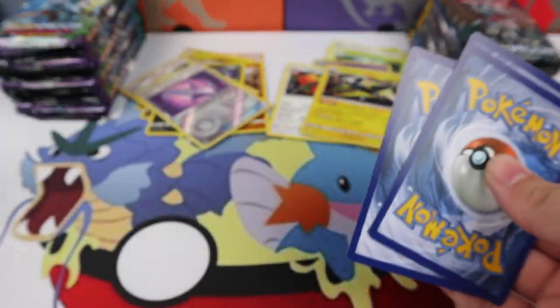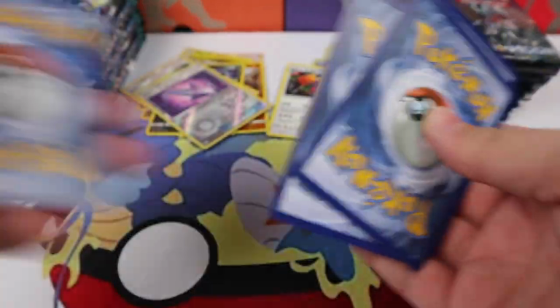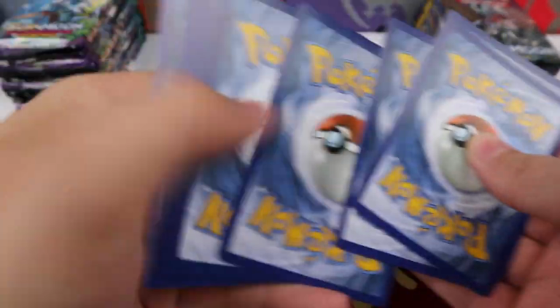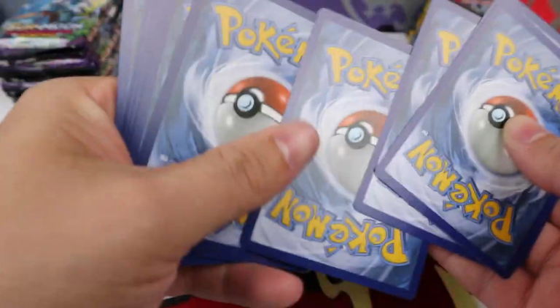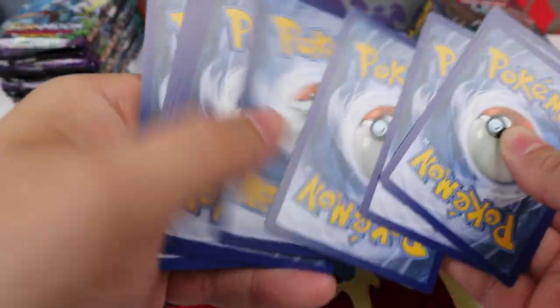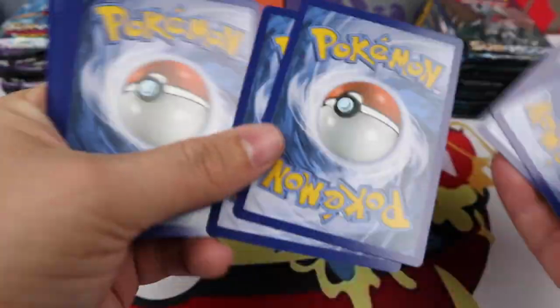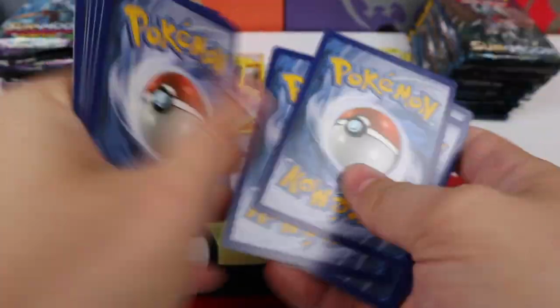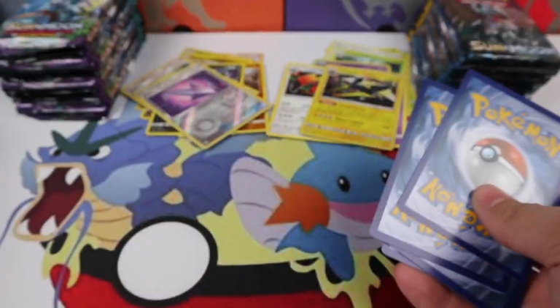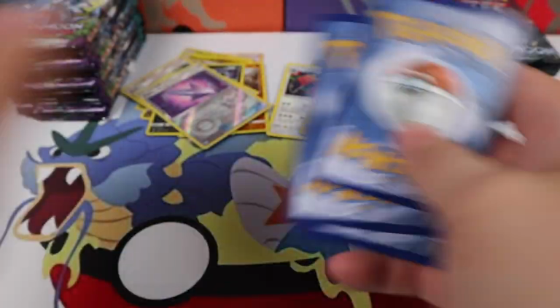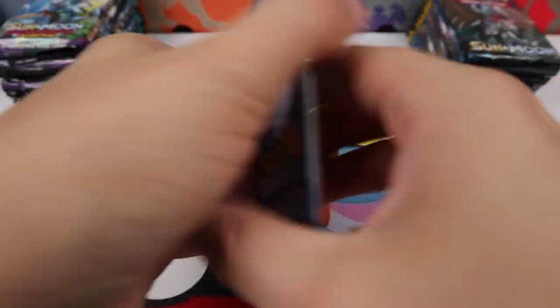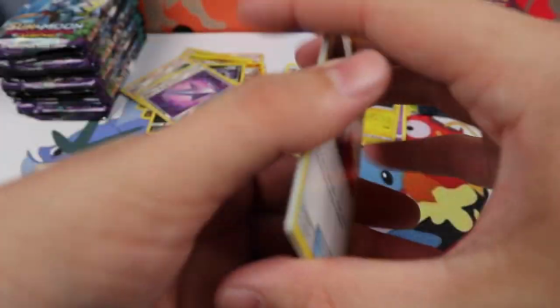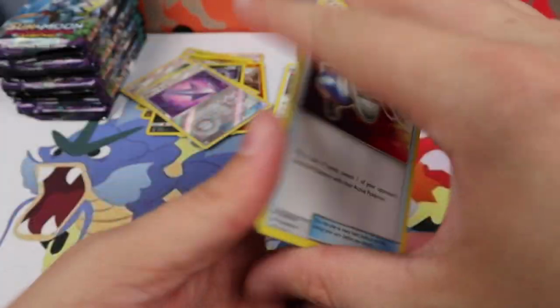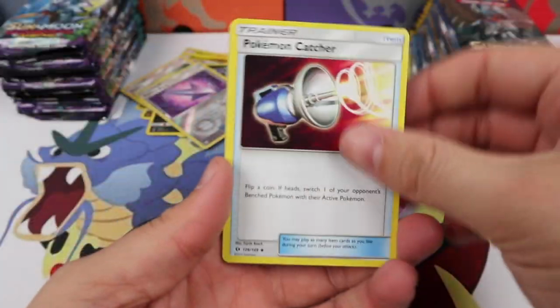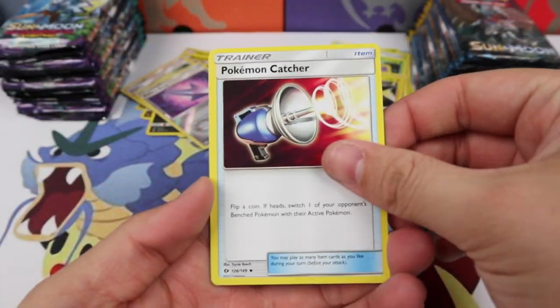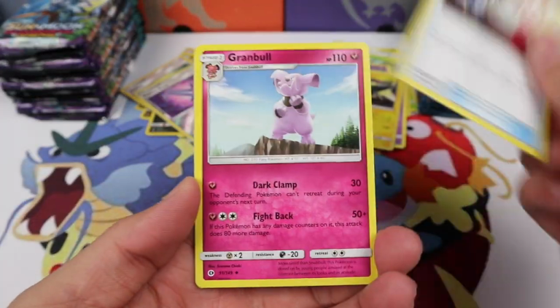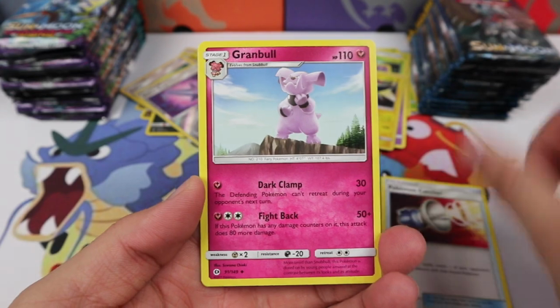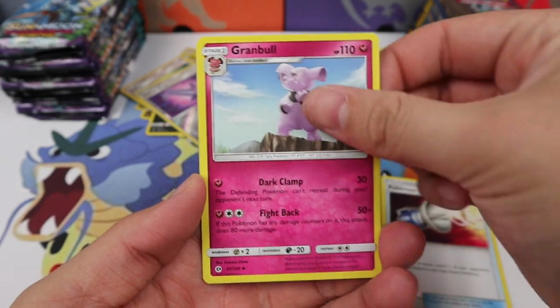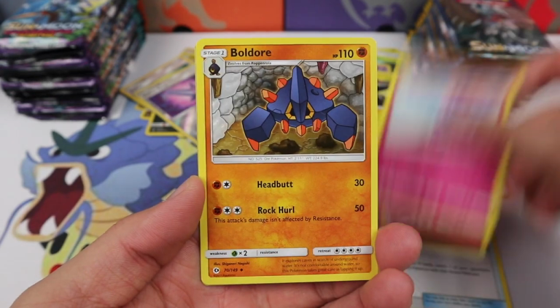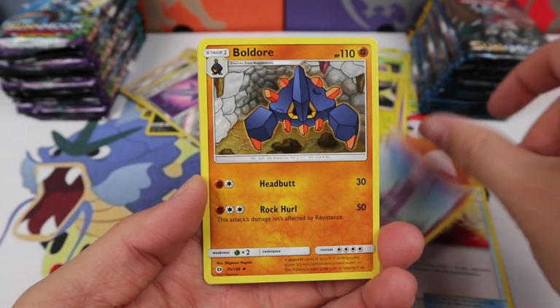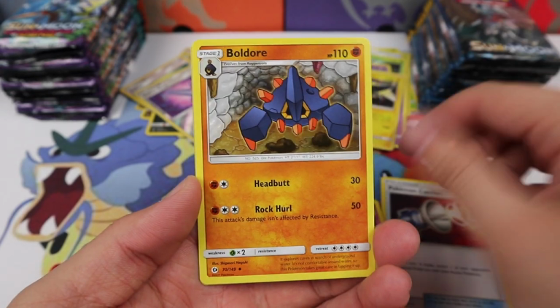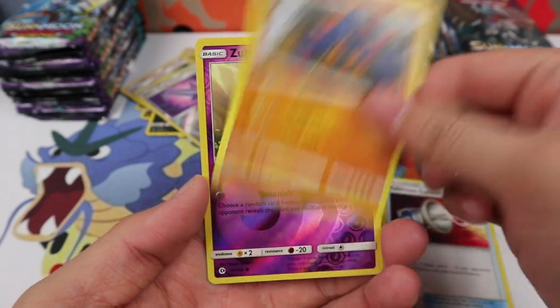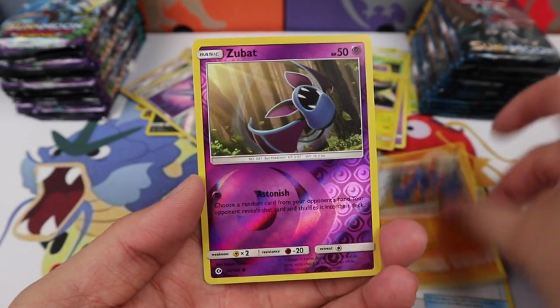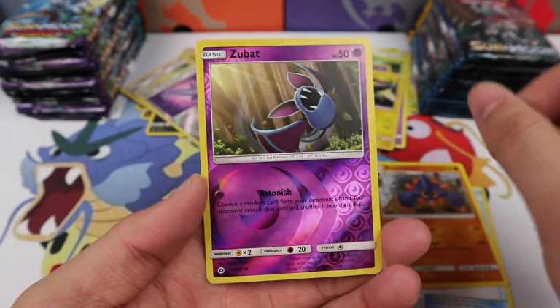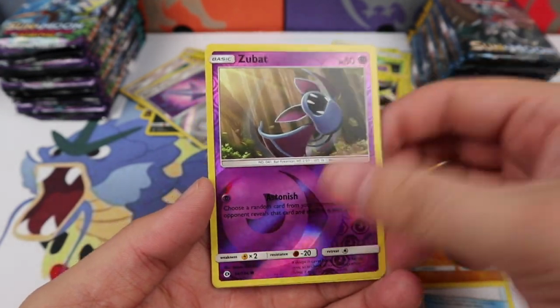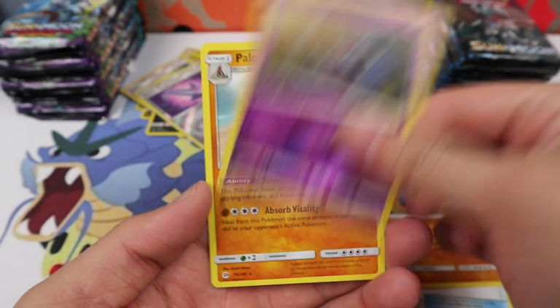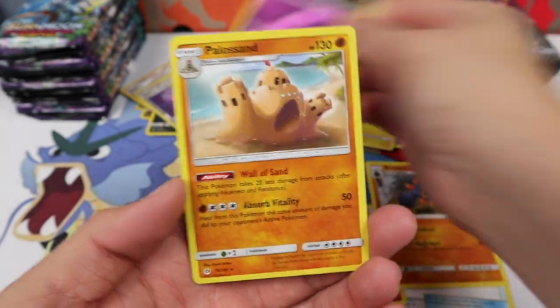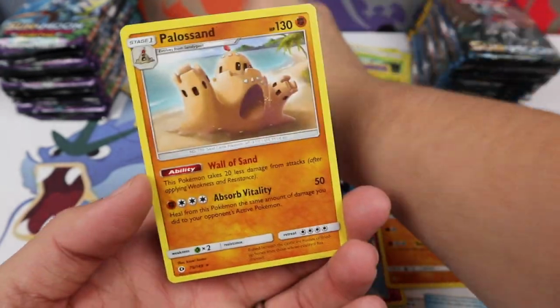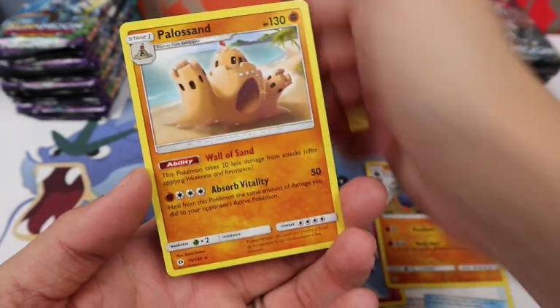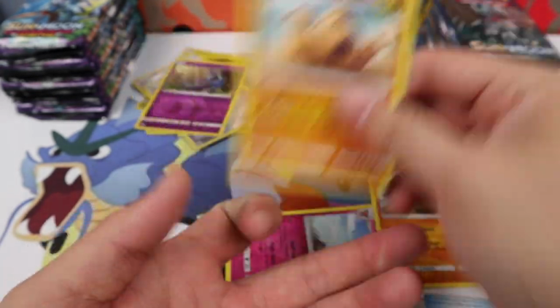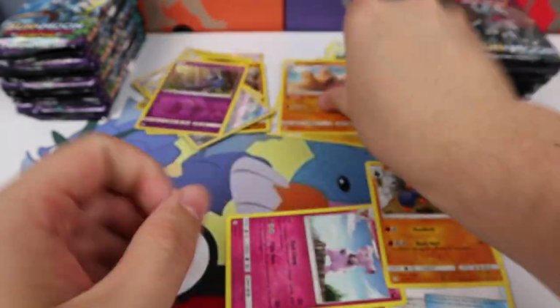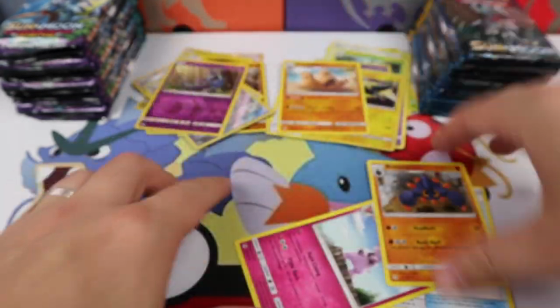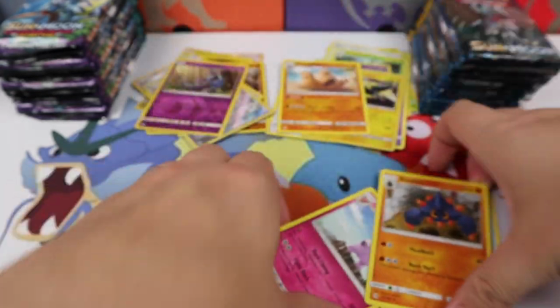We have Pokemon Catcher, a Granbull, Bulldor, Zubat Reverse, and a Palosand.